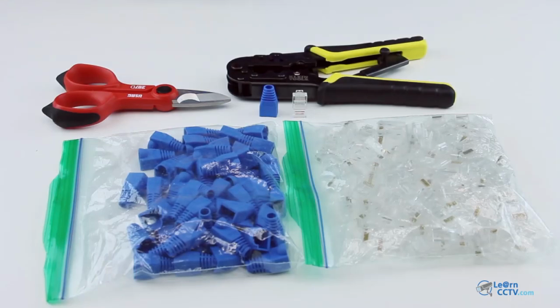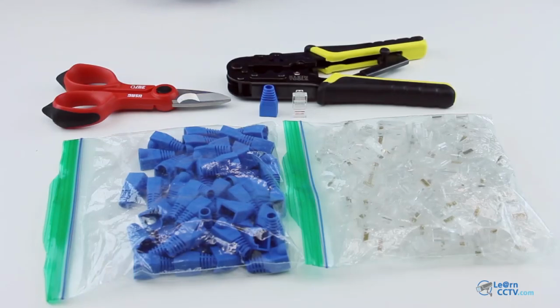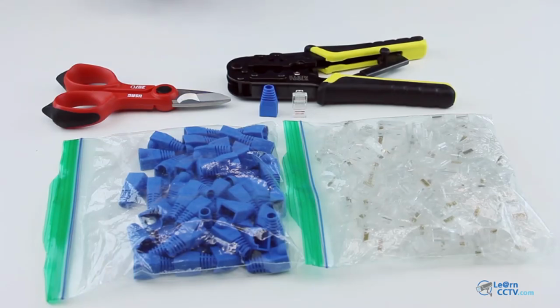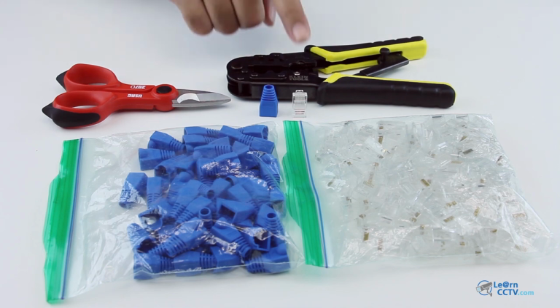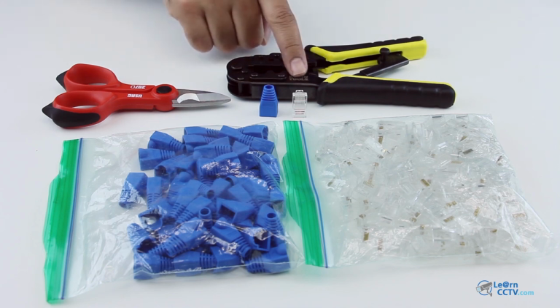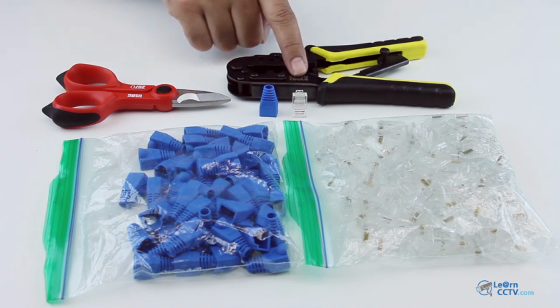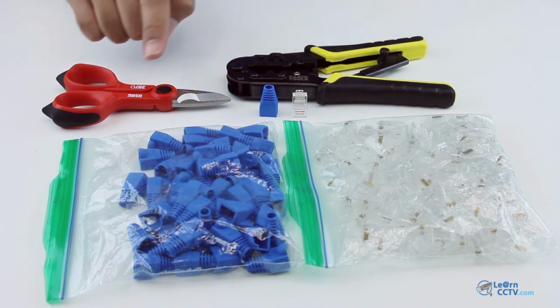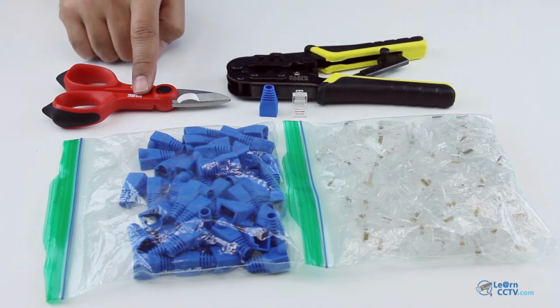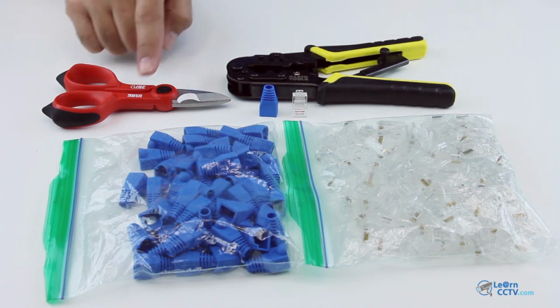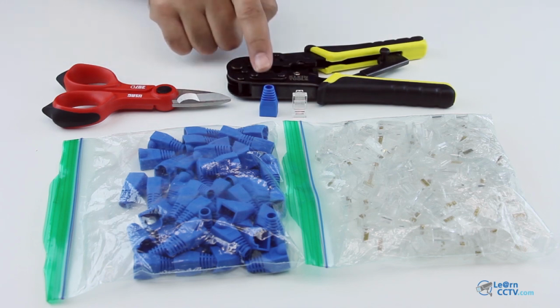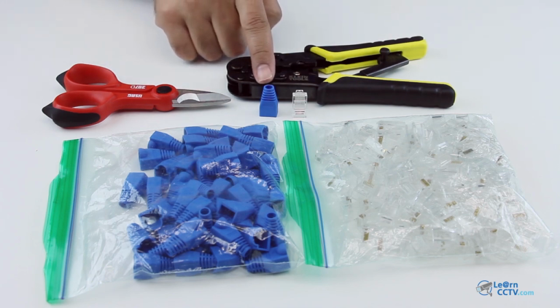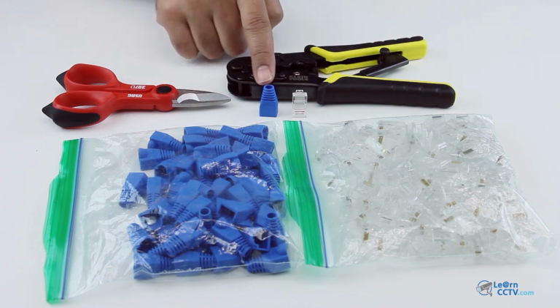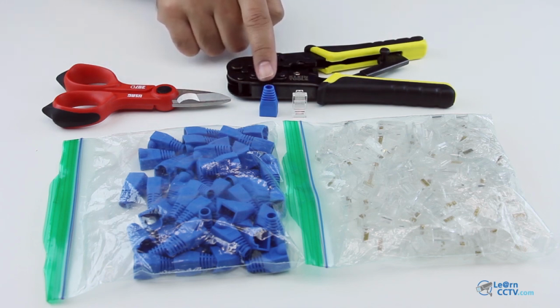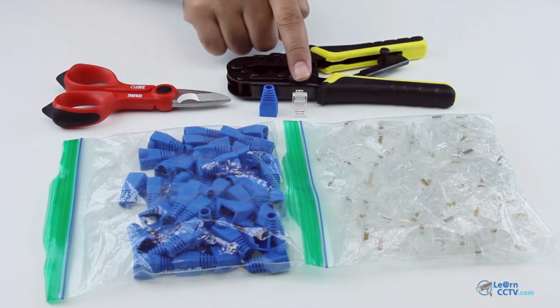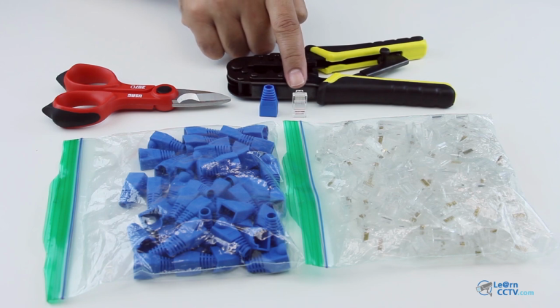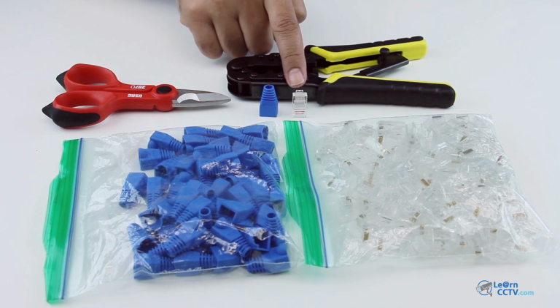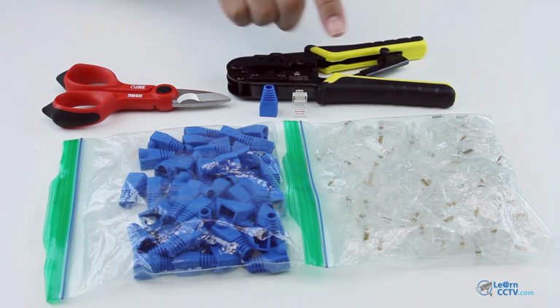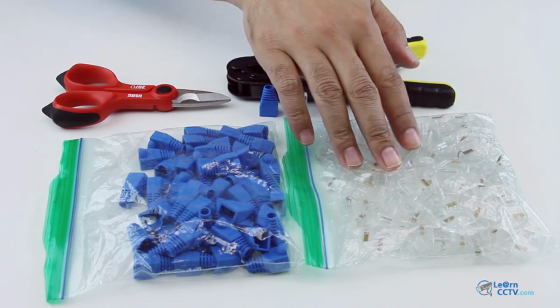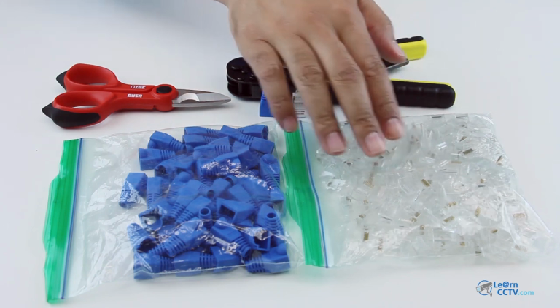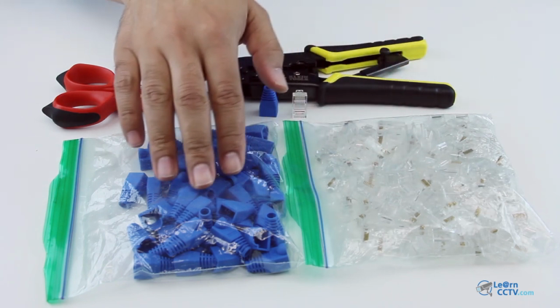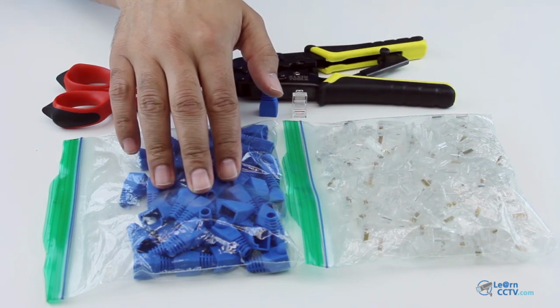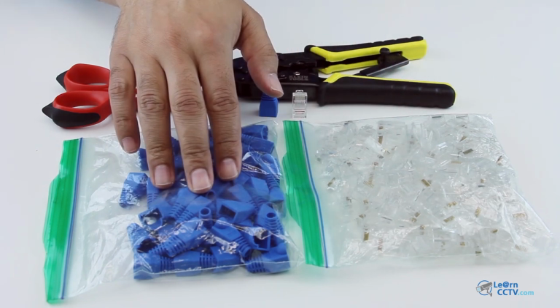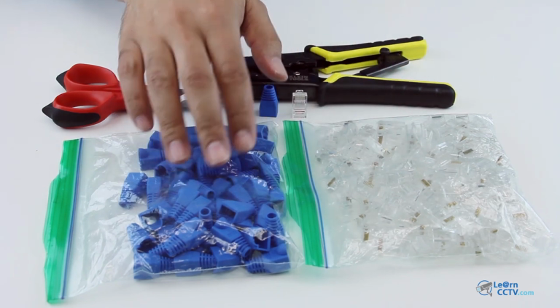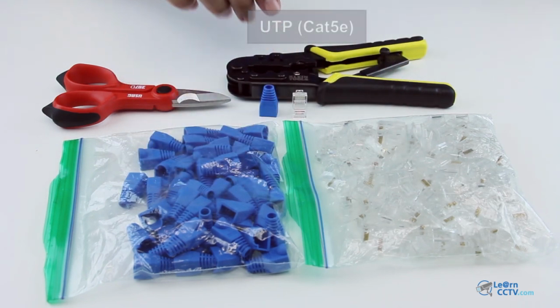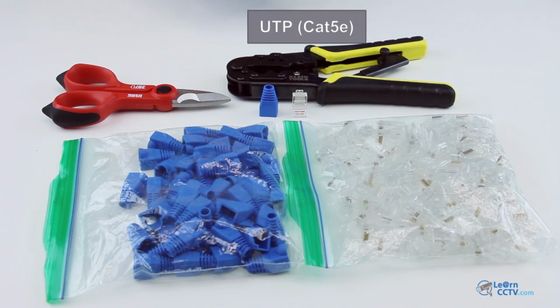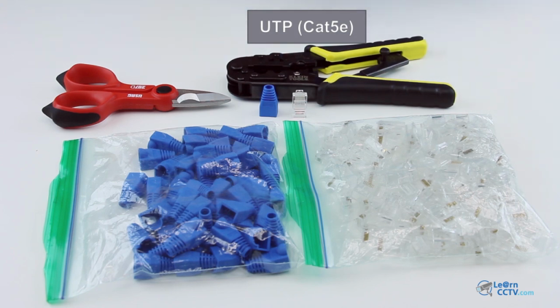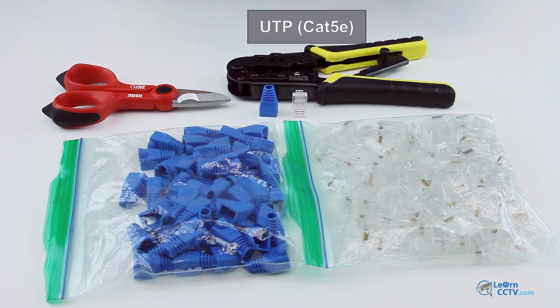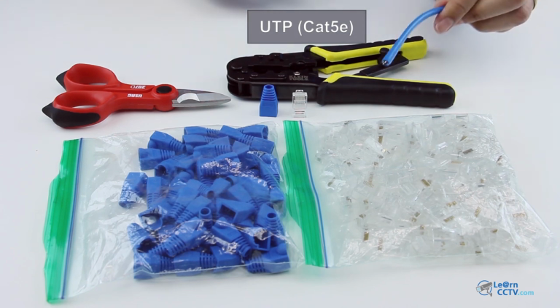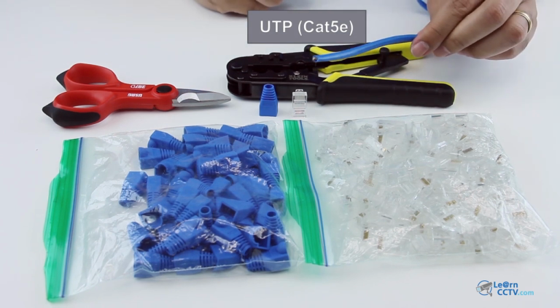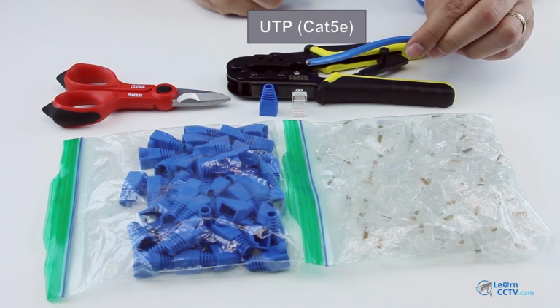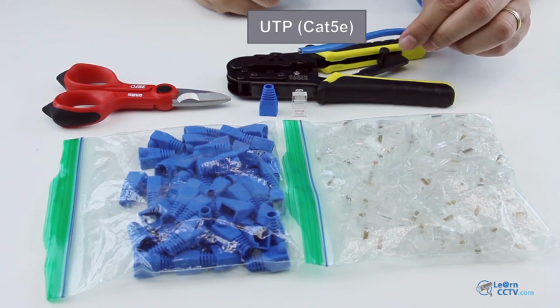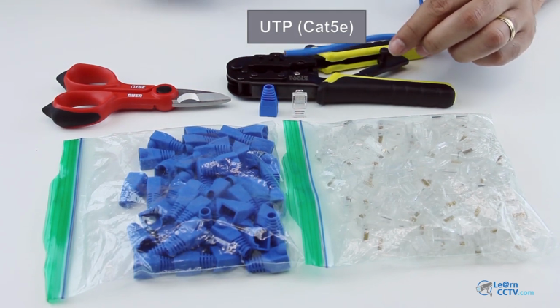So here I have the crimping tool, also a cutter, a sleeve, and a connector. You can find connectors and sleeves in different stores. The idea is to use a UTP cable — I'm using a CAT5E.